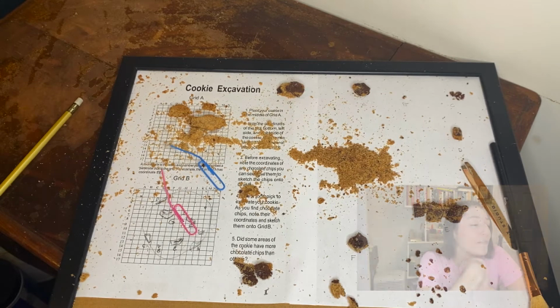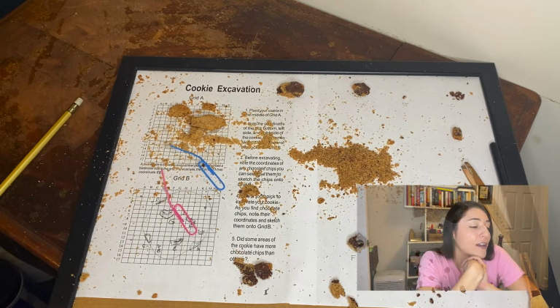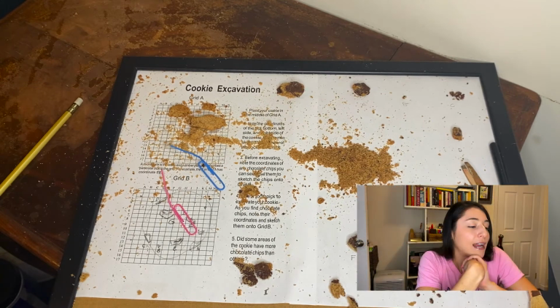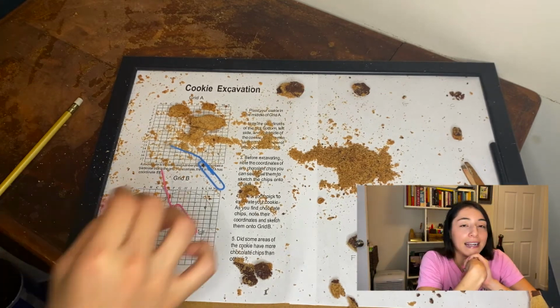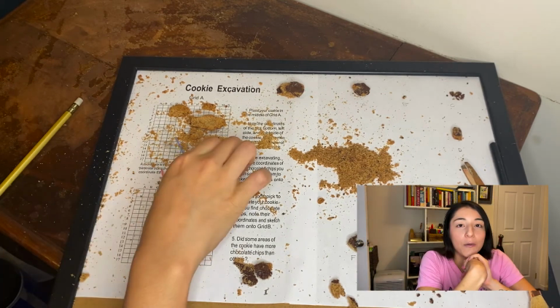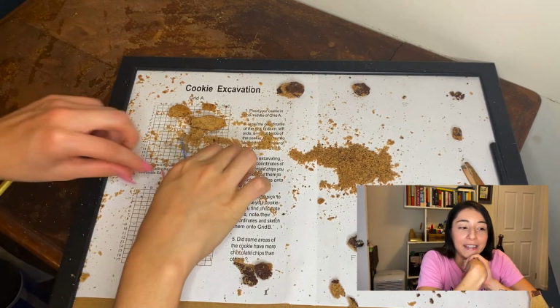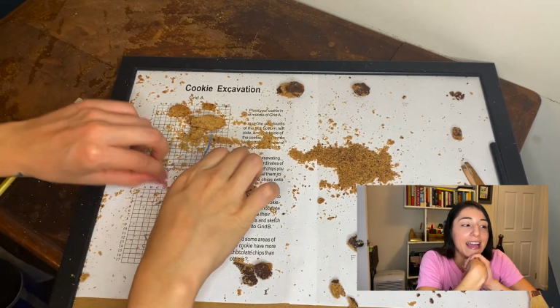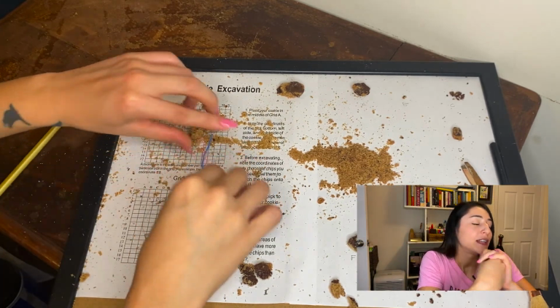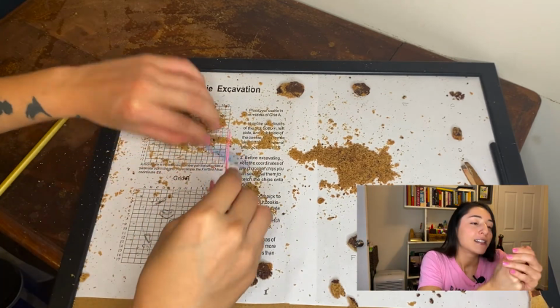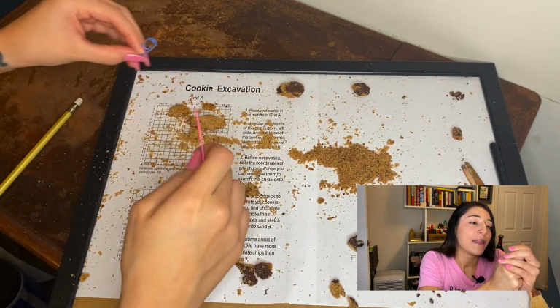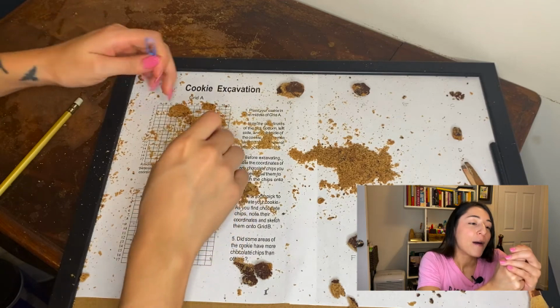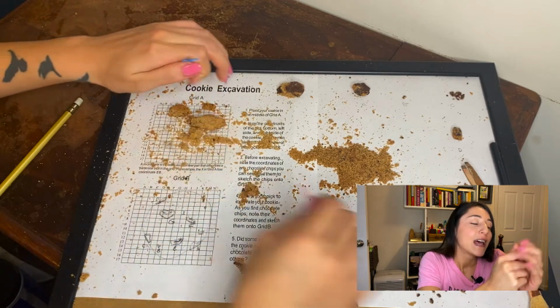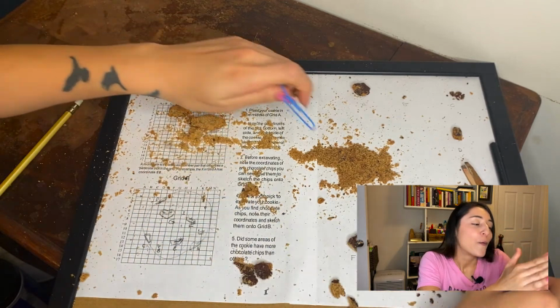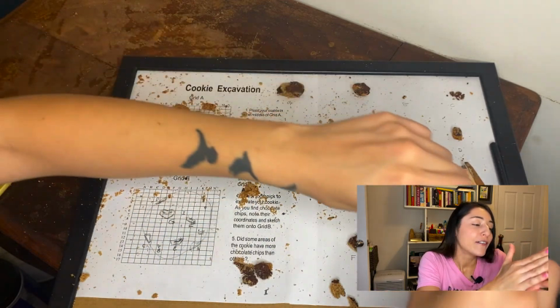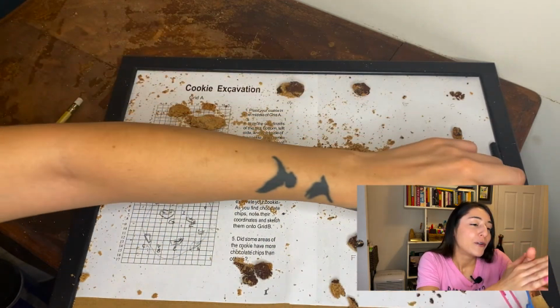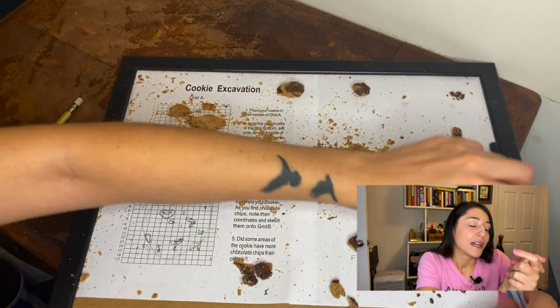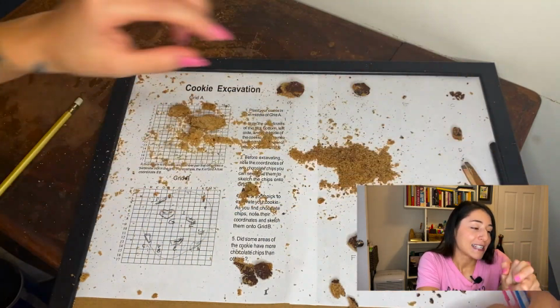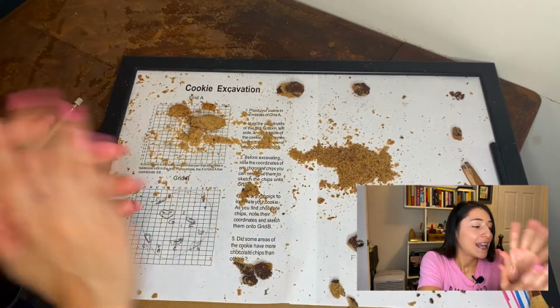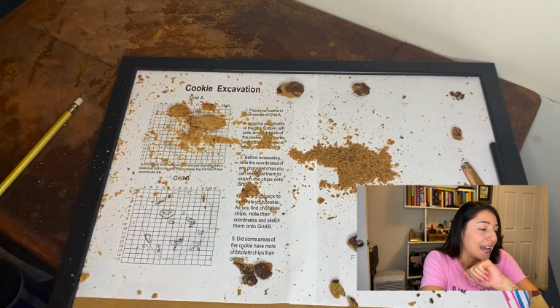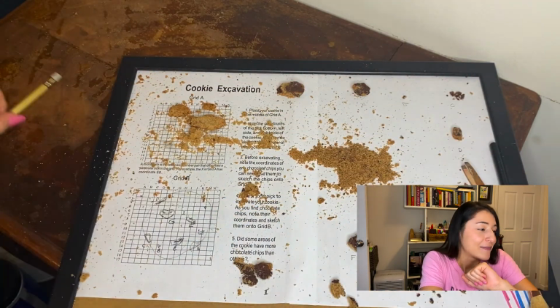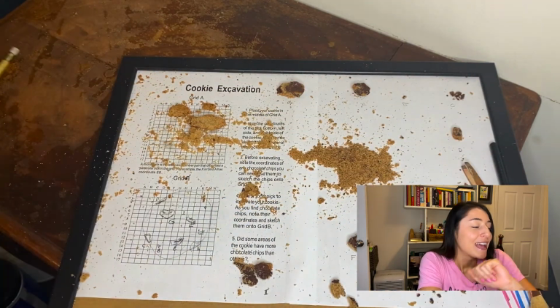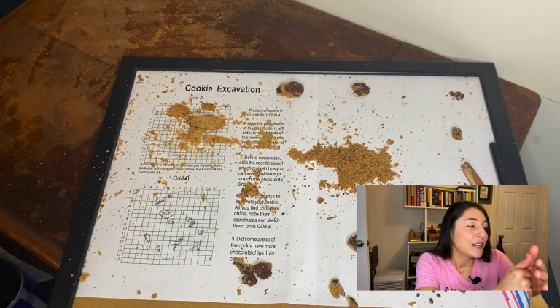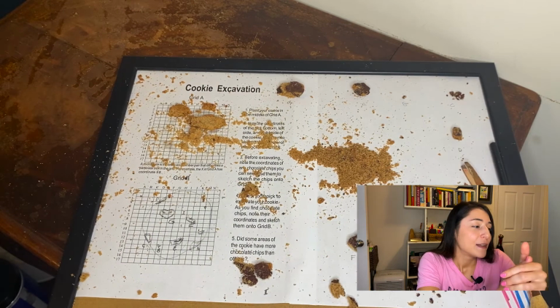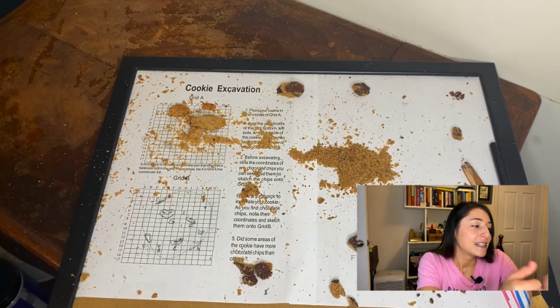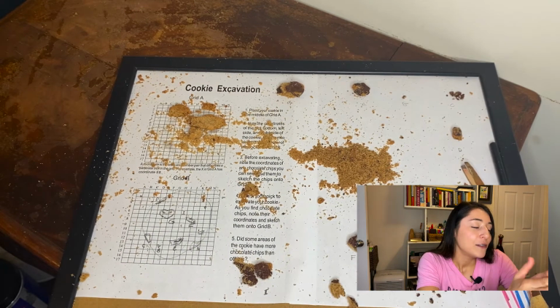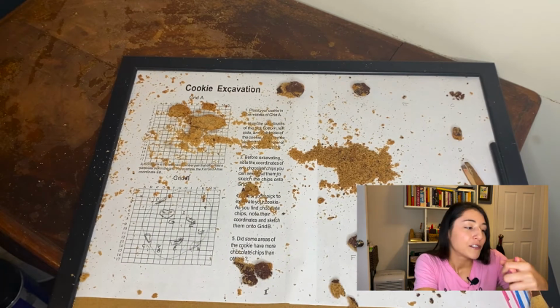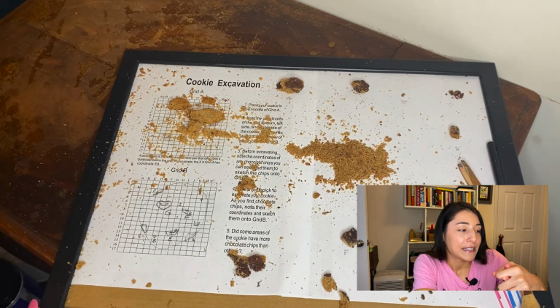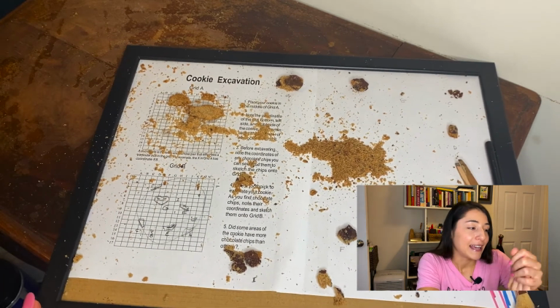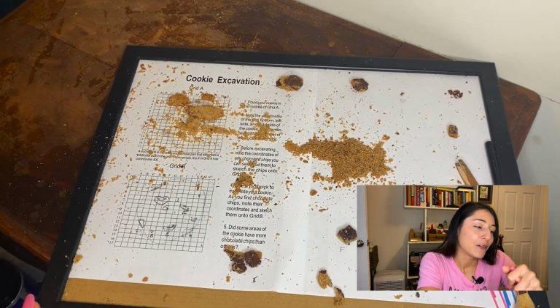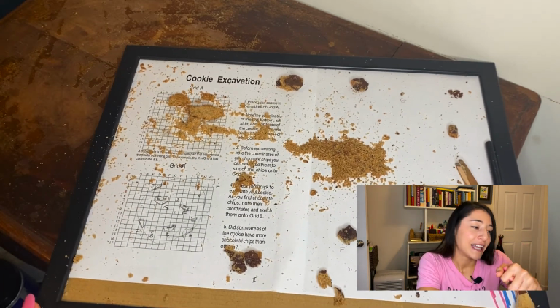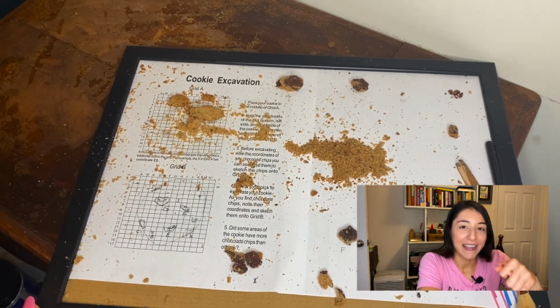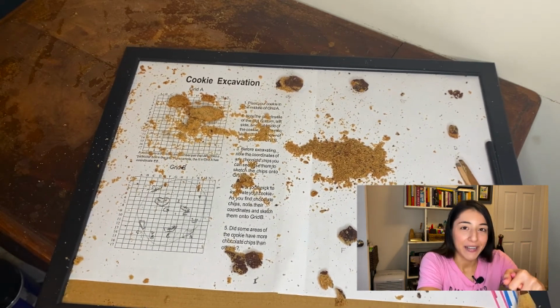Before I go, I'm going to ask today's question of the day — you can leave your answers in the comments. What food would you like me to excavate next? Let me know in the comments, guys. Thank you so much for joining me today and I look forward to seeing you in the next video.